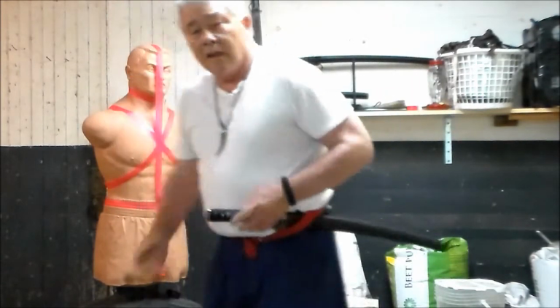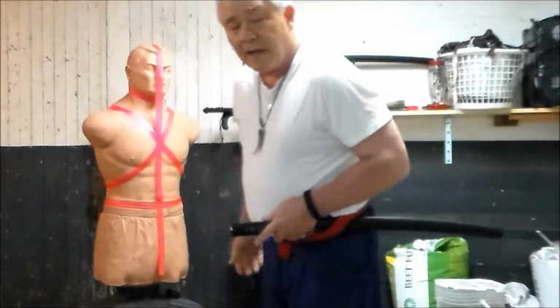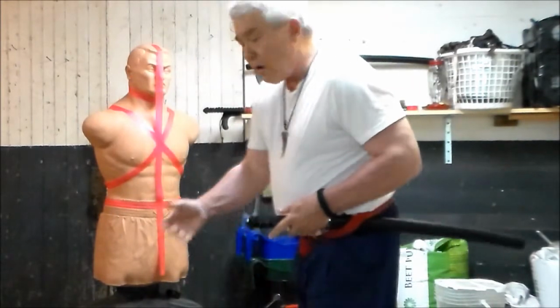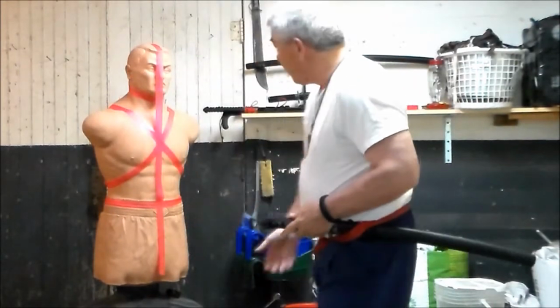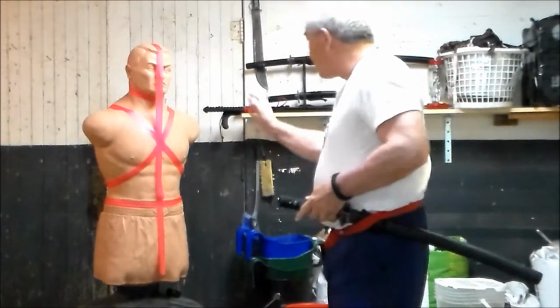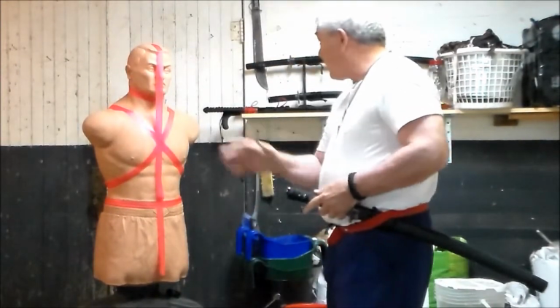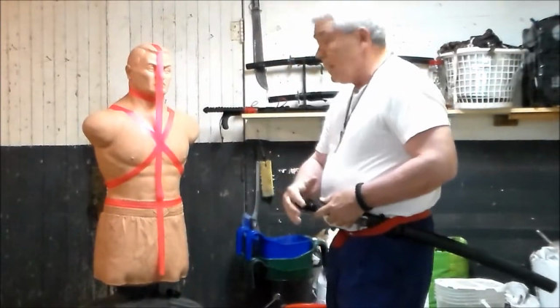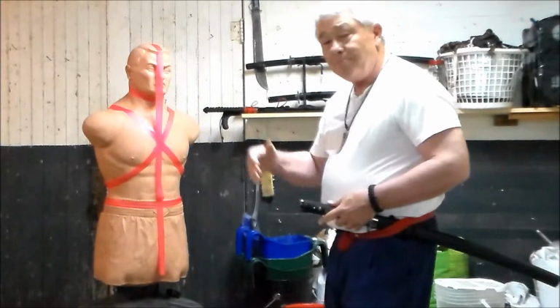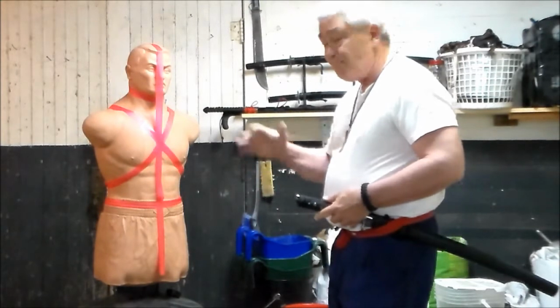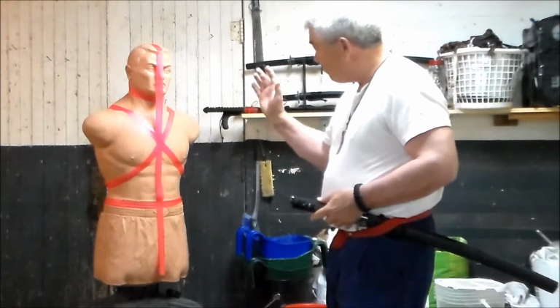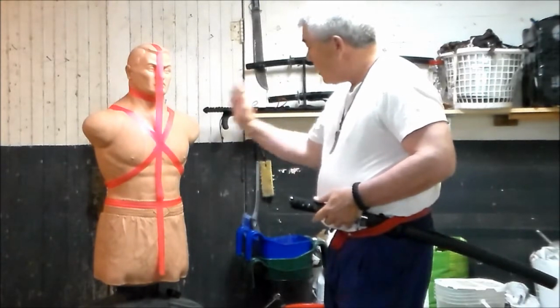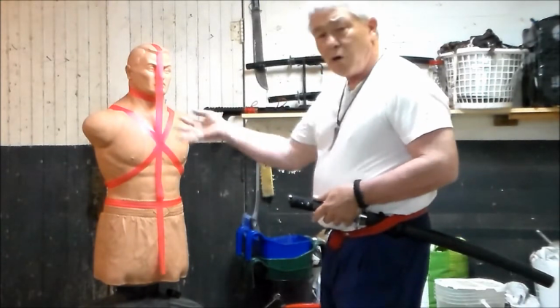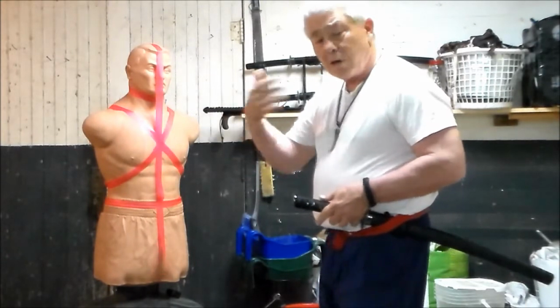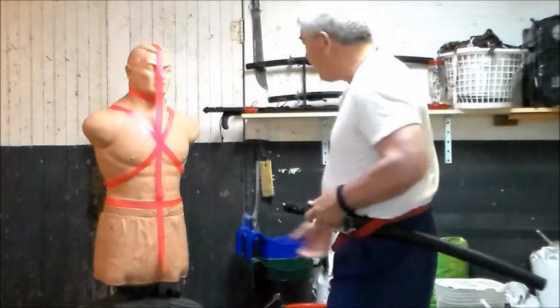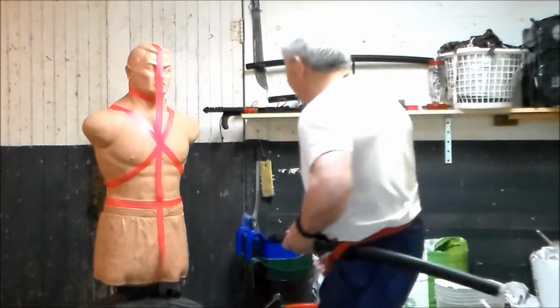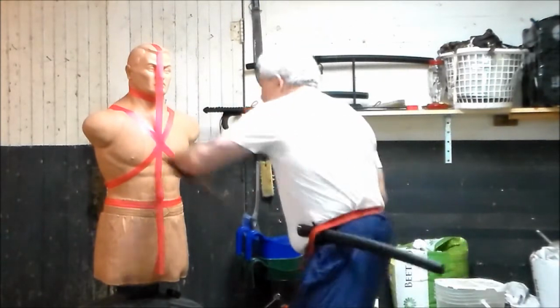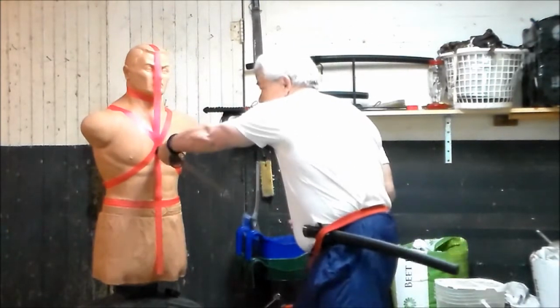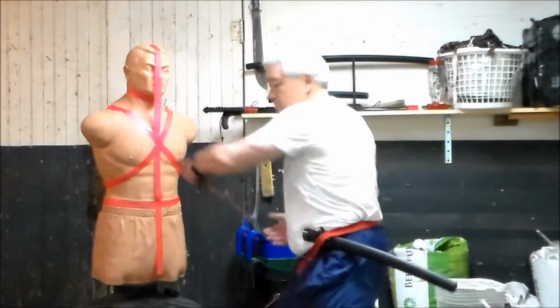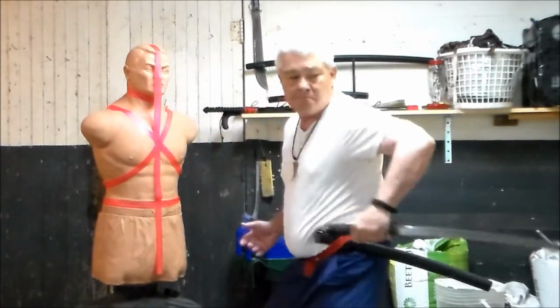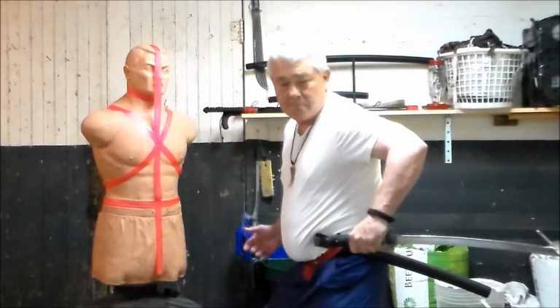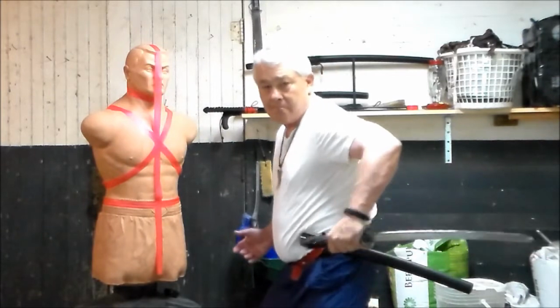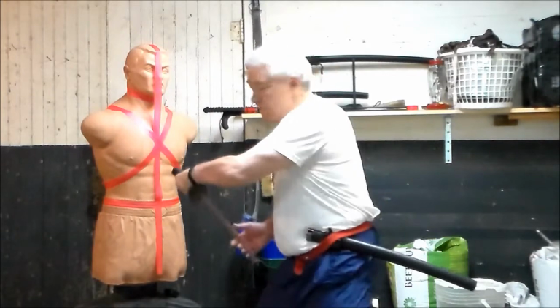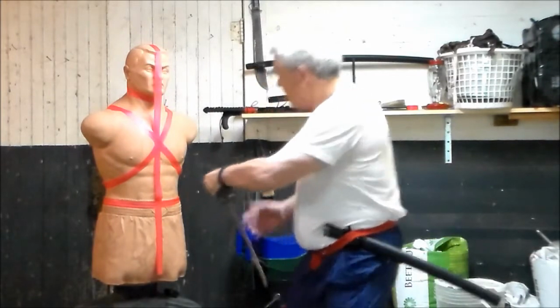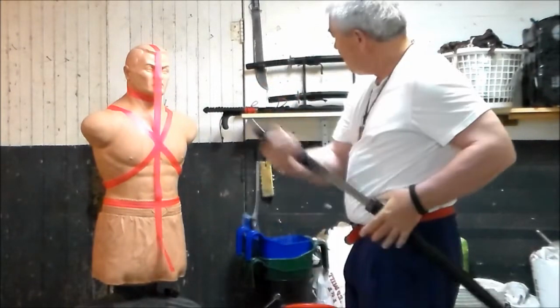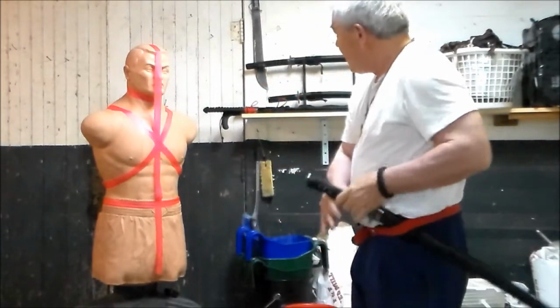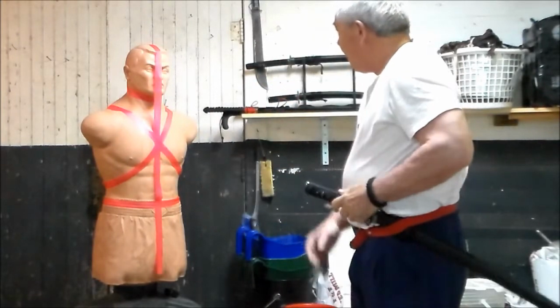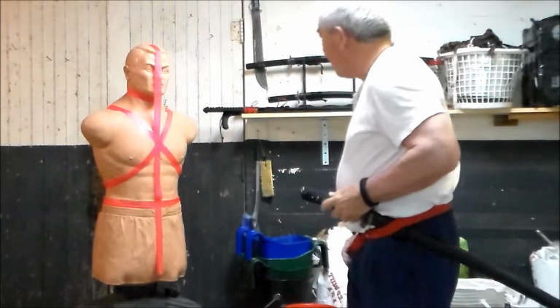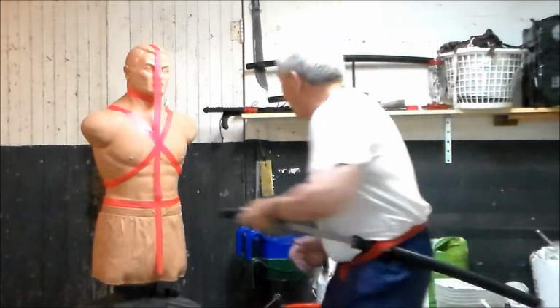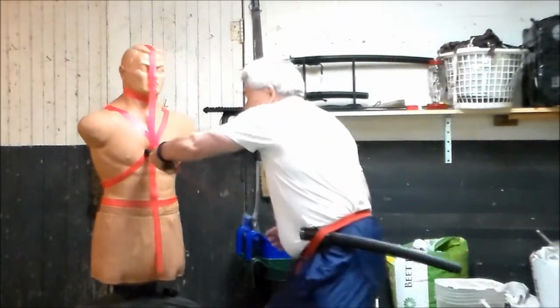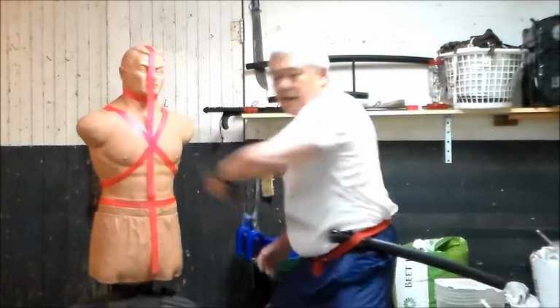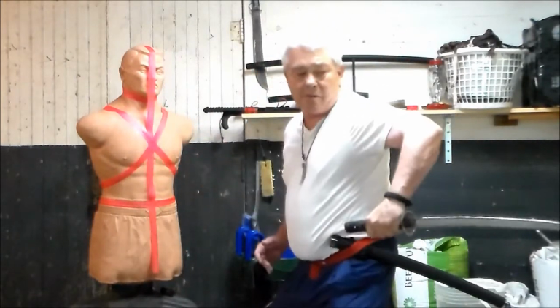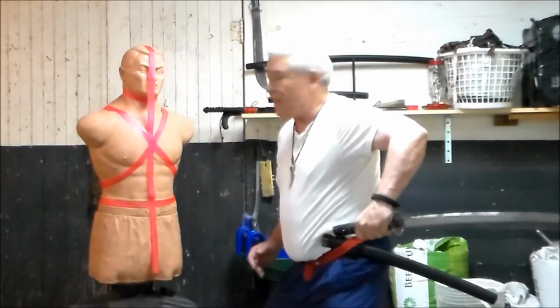Left hand draw with a butt strike to the sternum and the rear stab. Left hand draw, butt strike, rear stab.